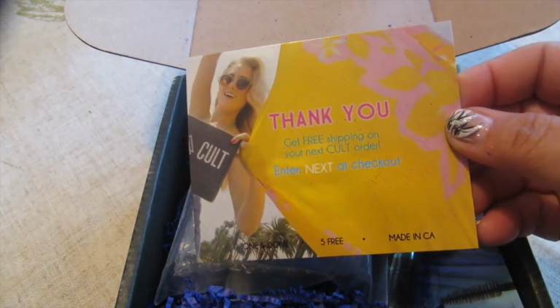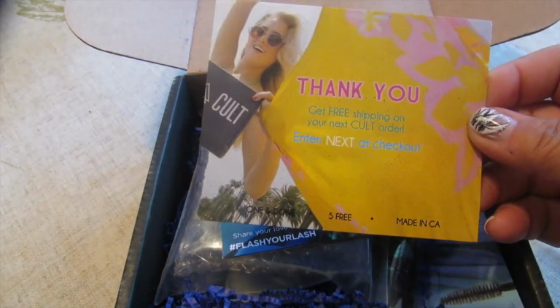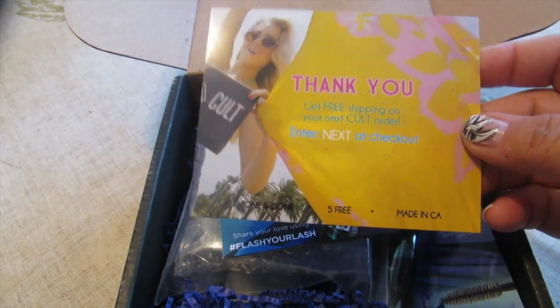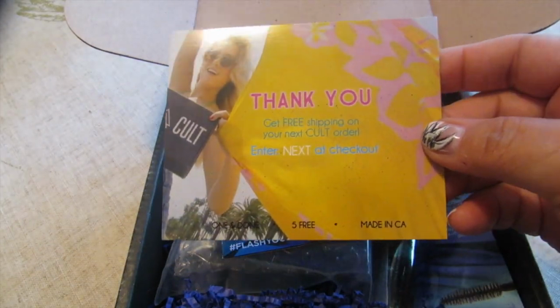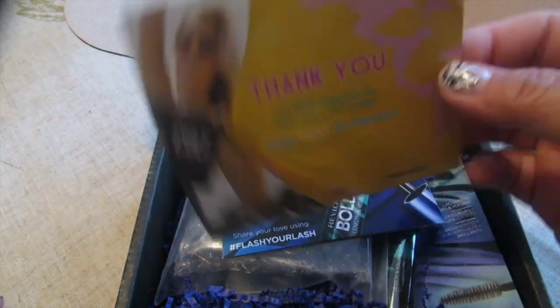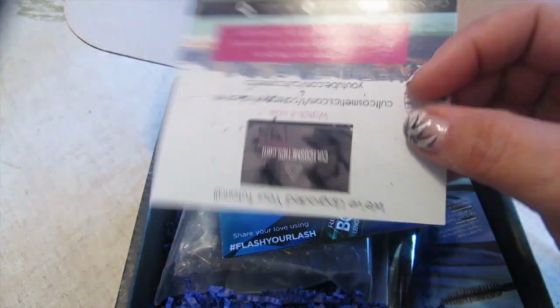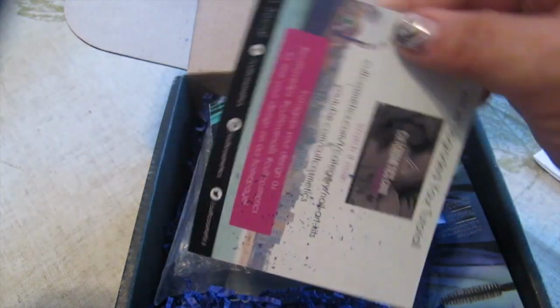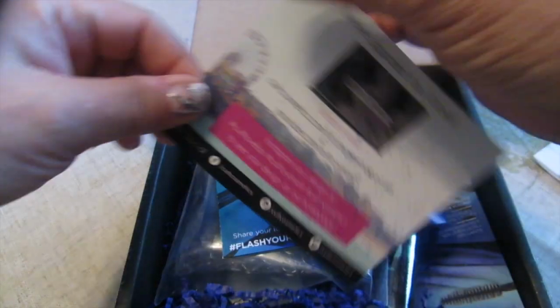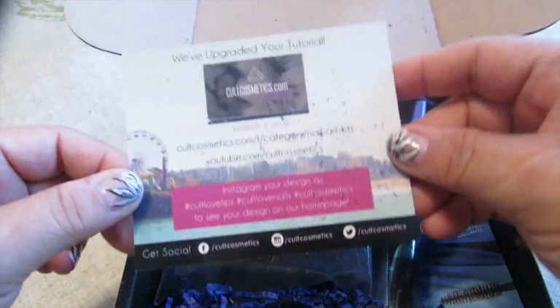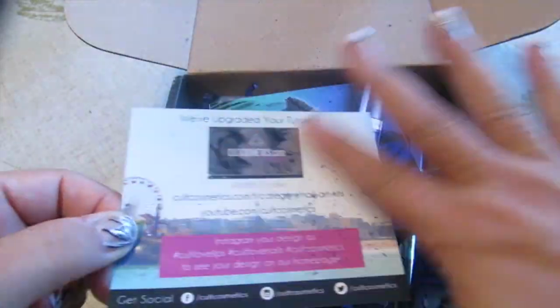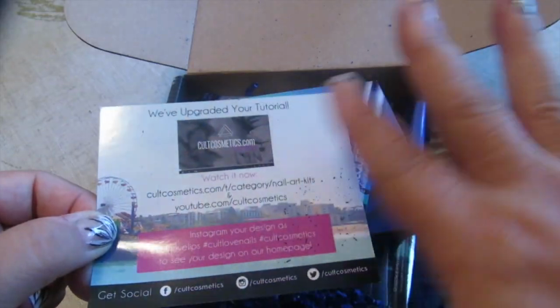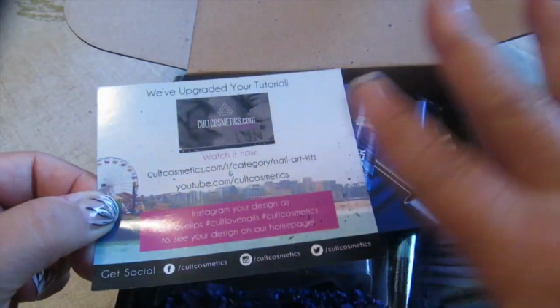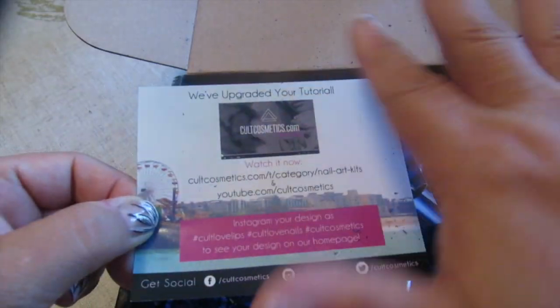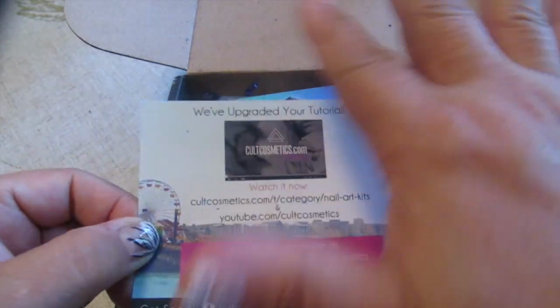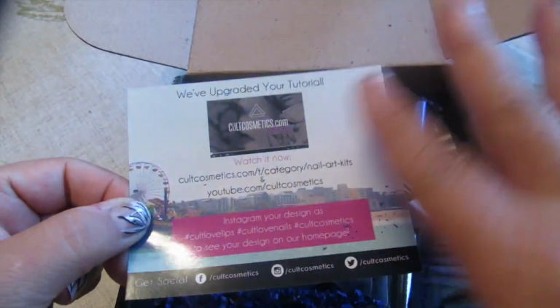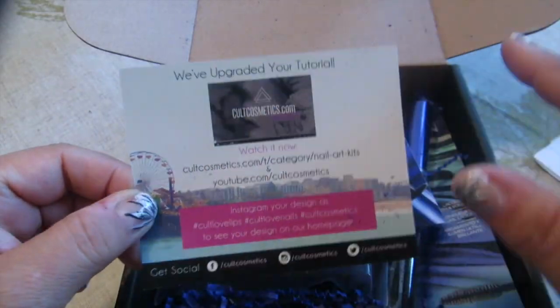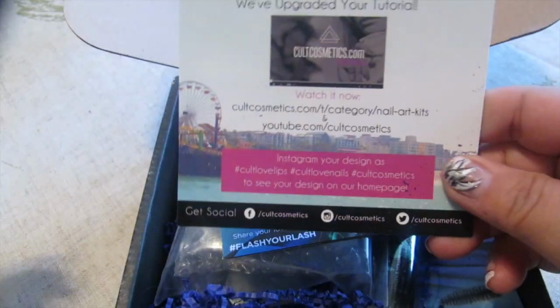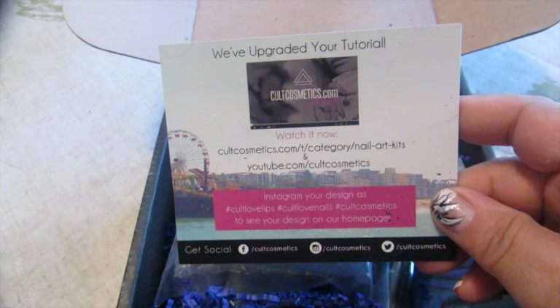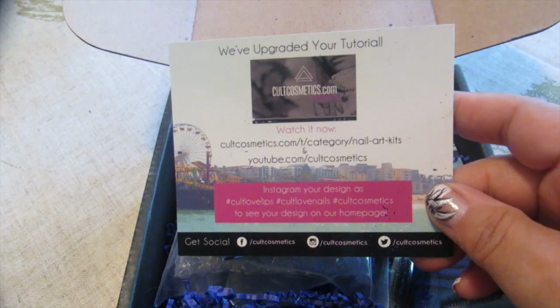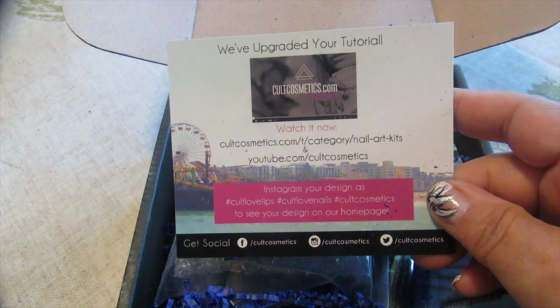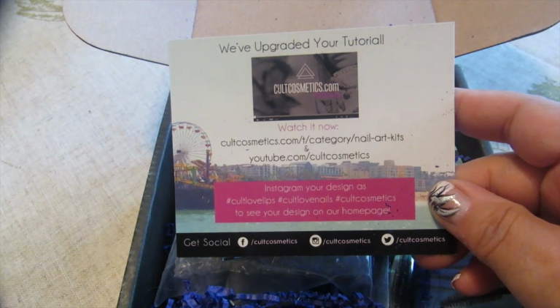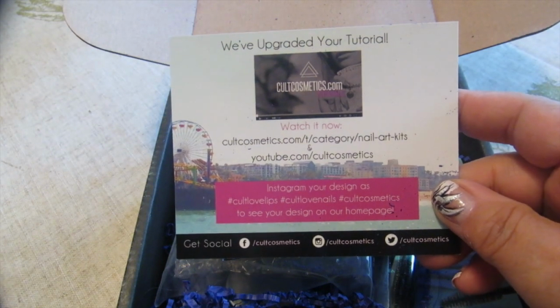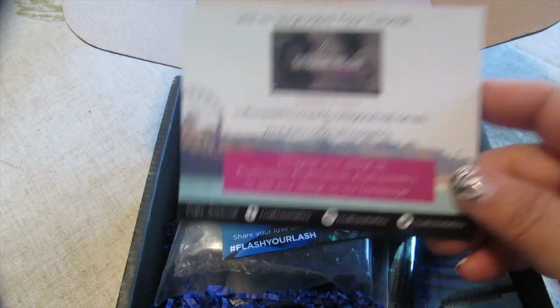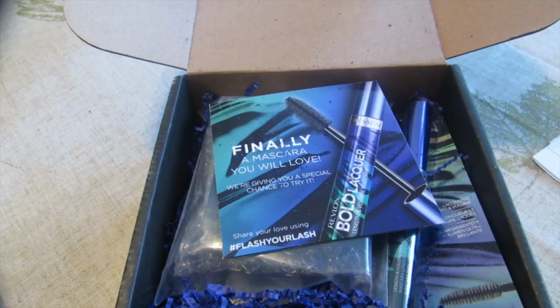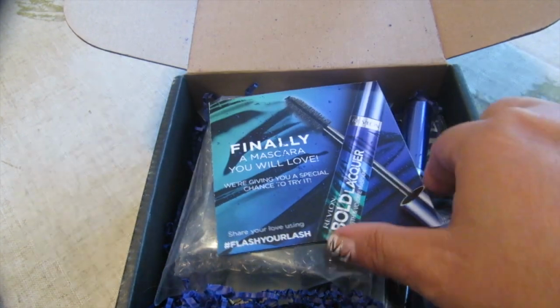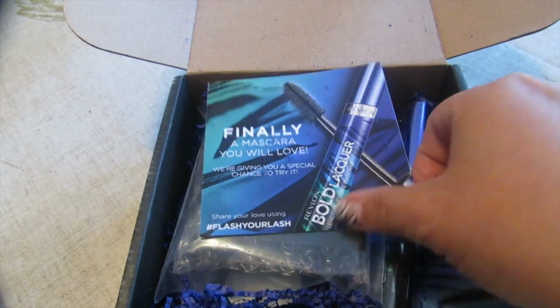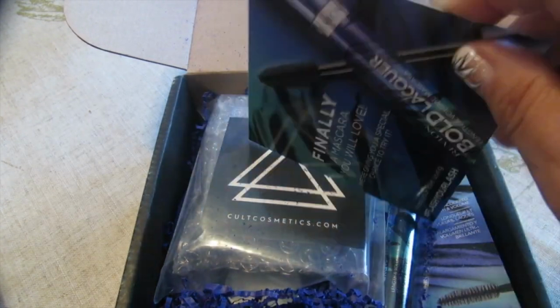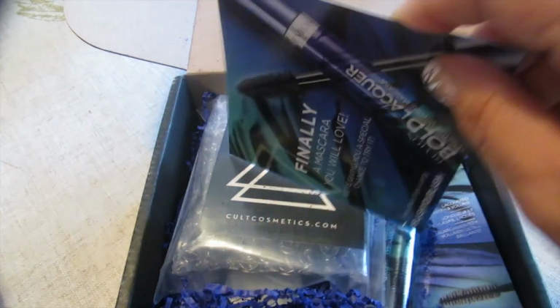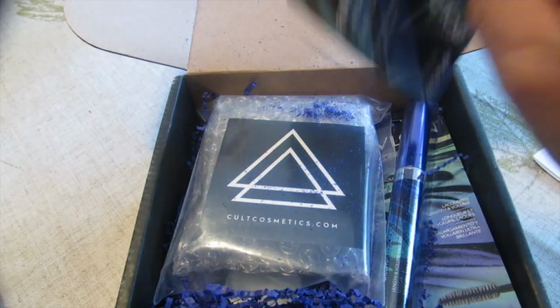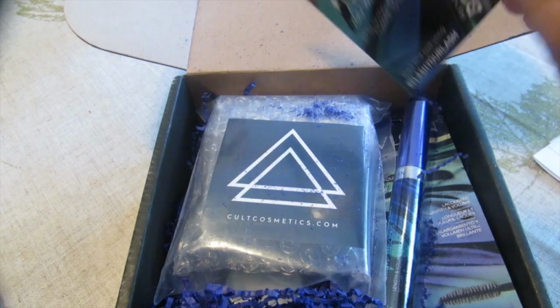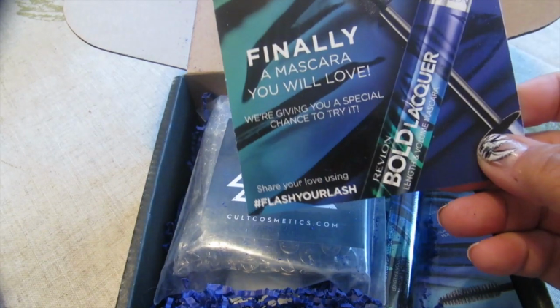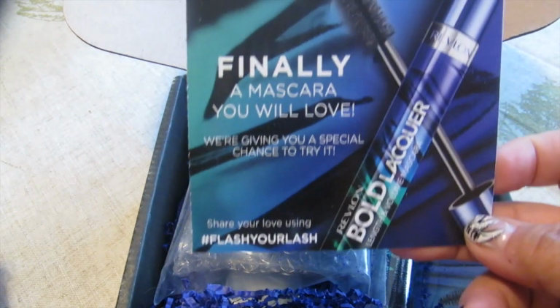— they give you a coupon at your next checkout, which is kind of brilliant on their part. They have a great product, they encourage you to buy more product and give you a coupon. Or they give you a tutorial if you're not used to doing nail art and you're wanting to learn.